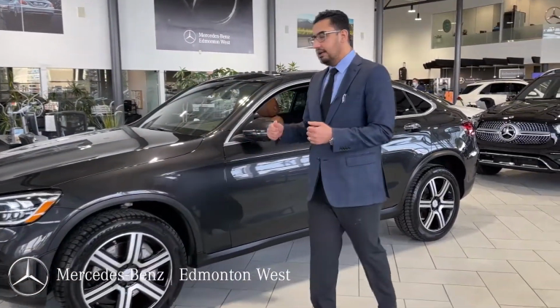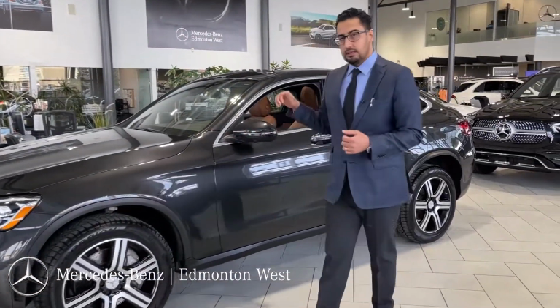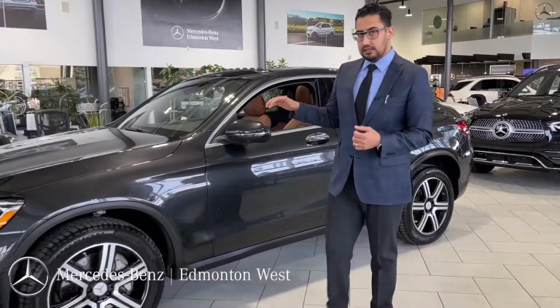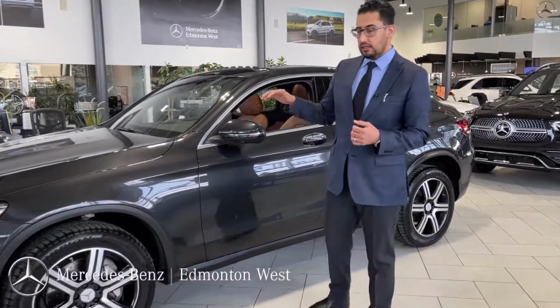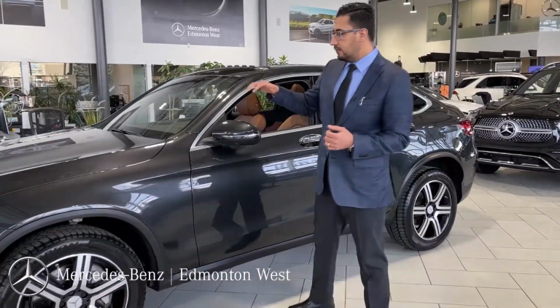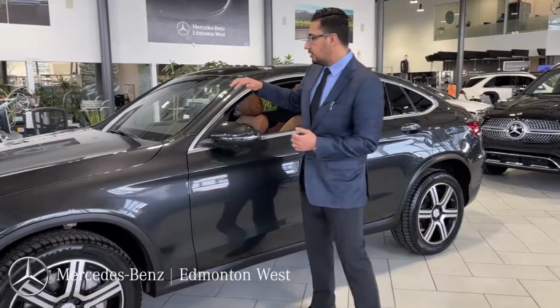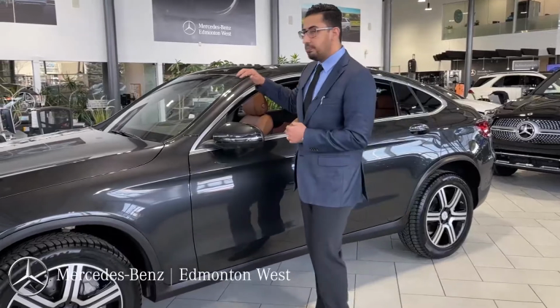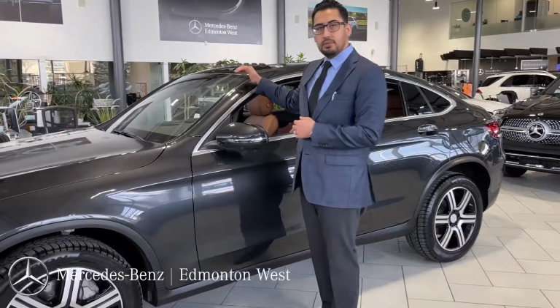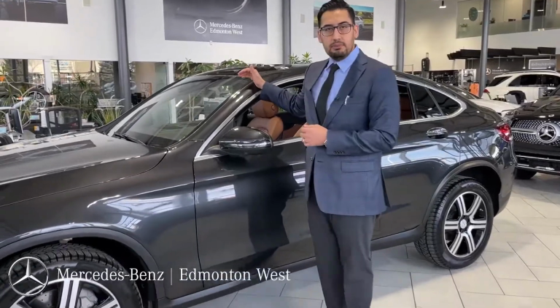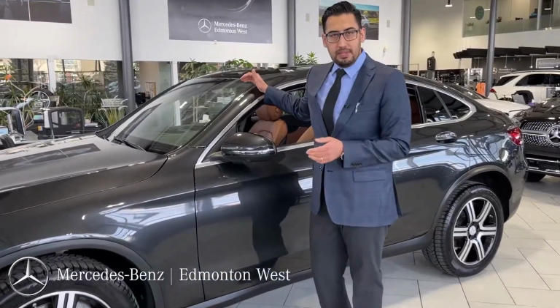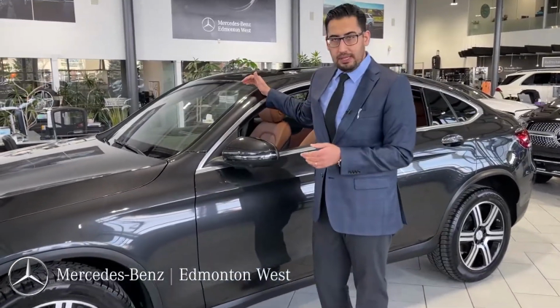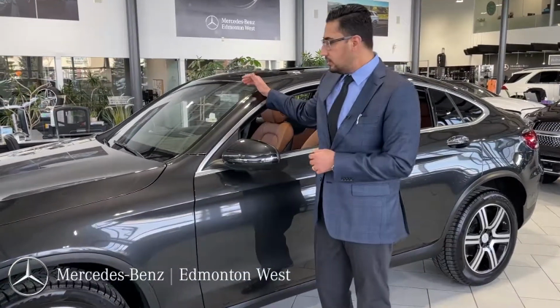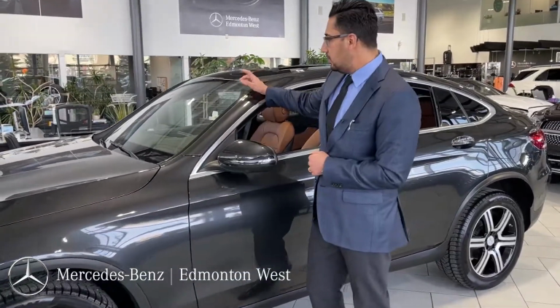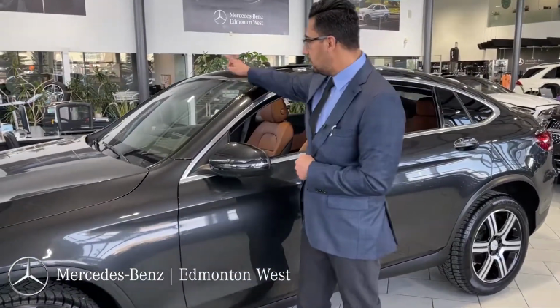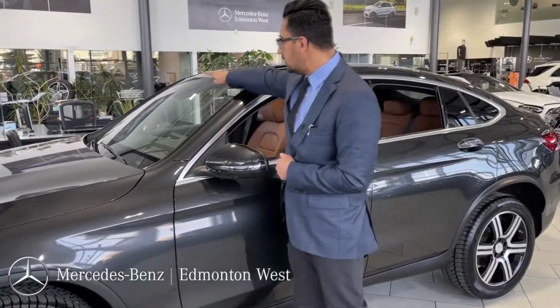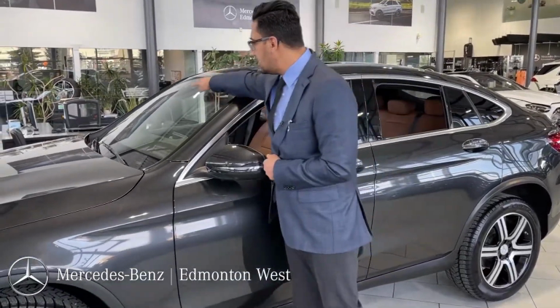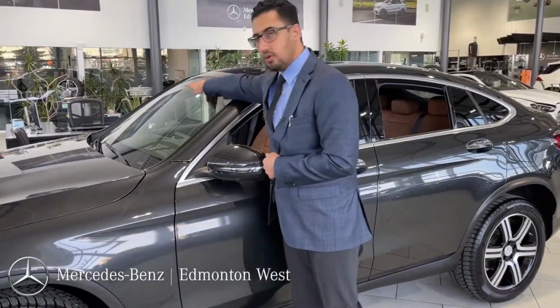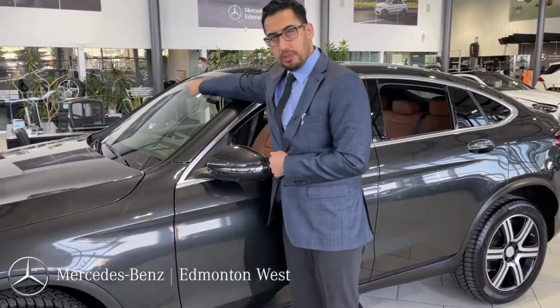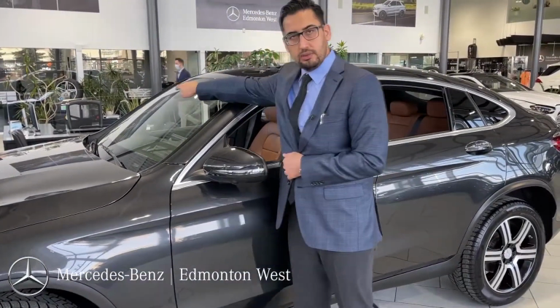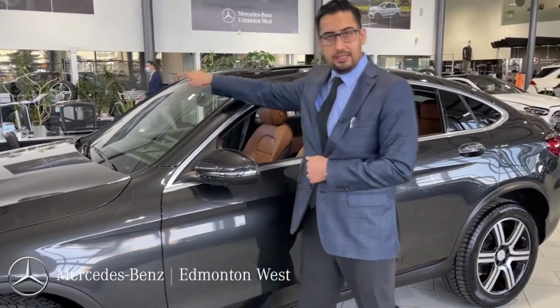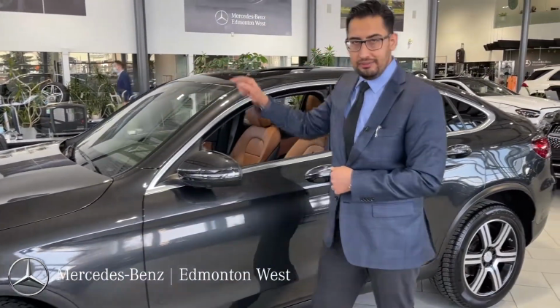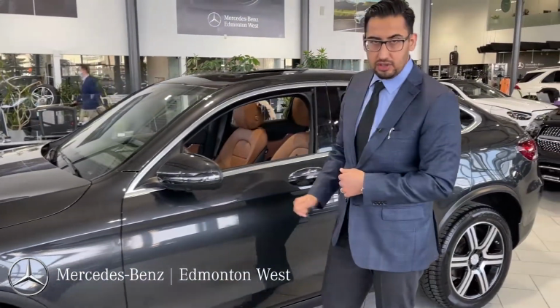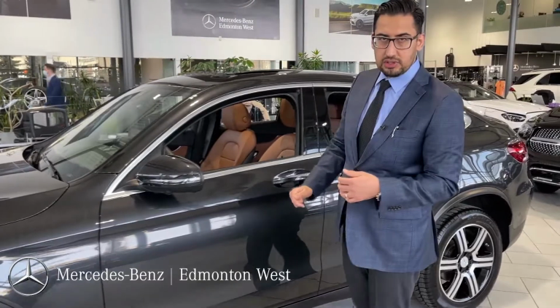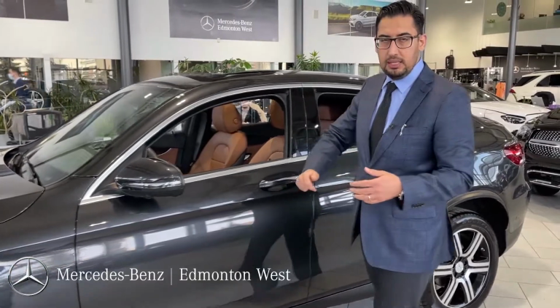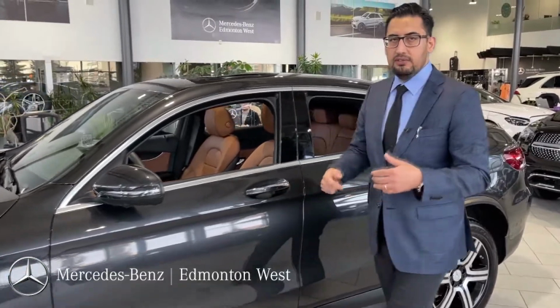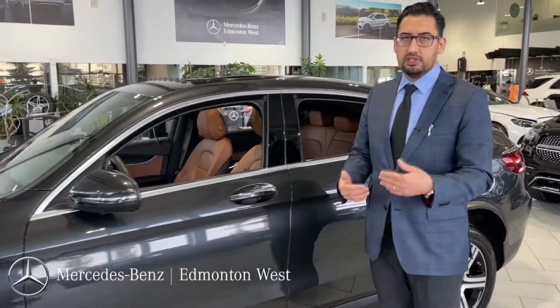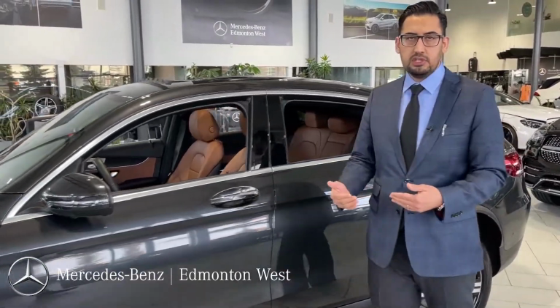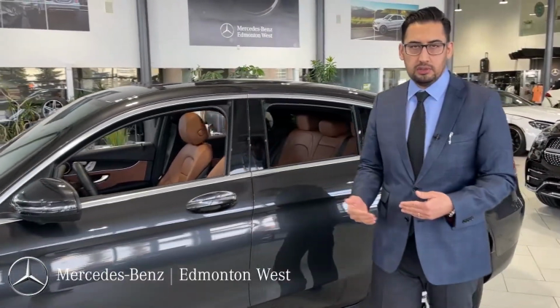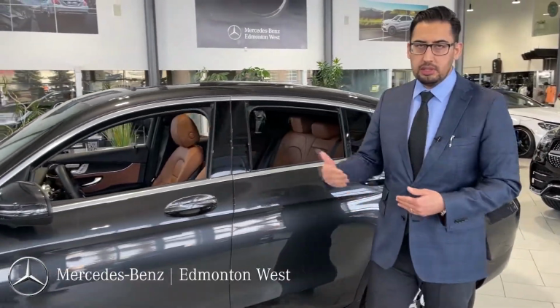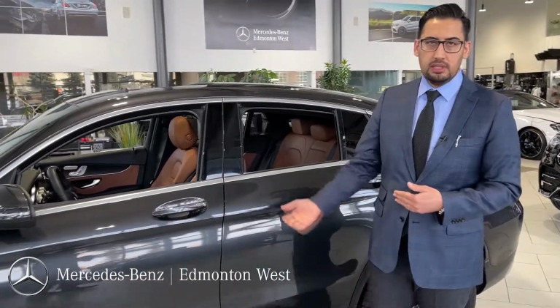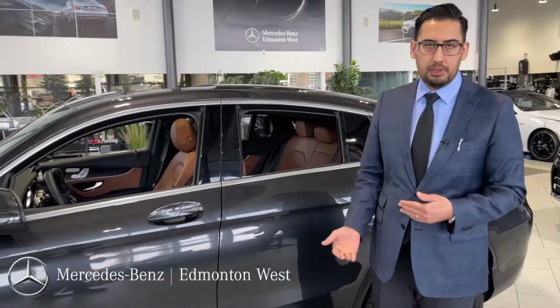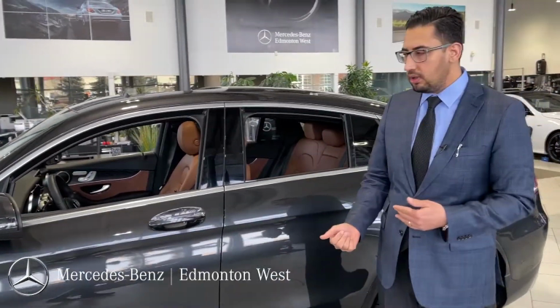This car is equipped with the premium plus package. It also has the augmented reality navigation system, which is discontinued in the coming models.